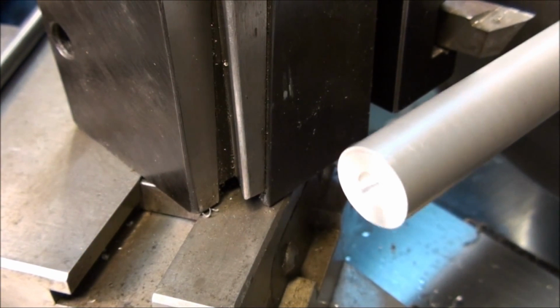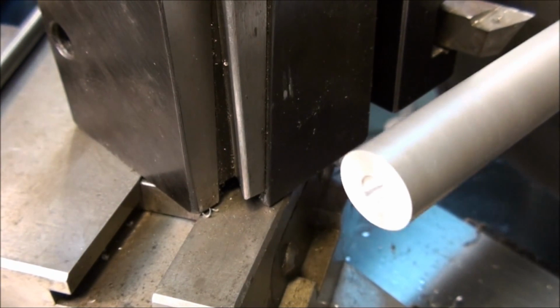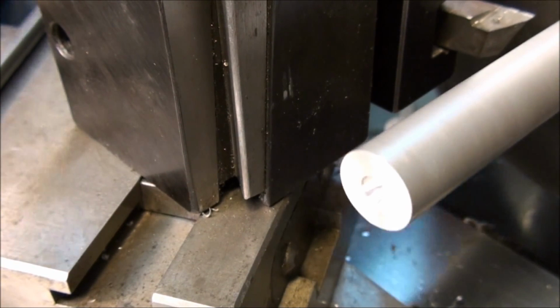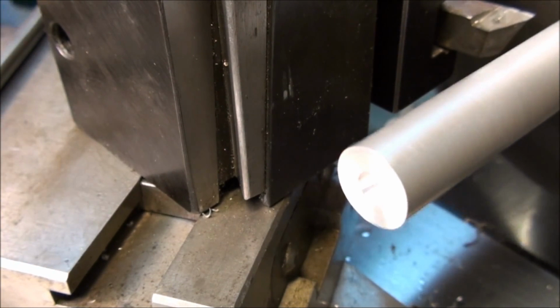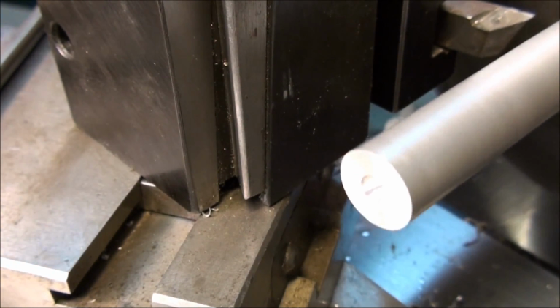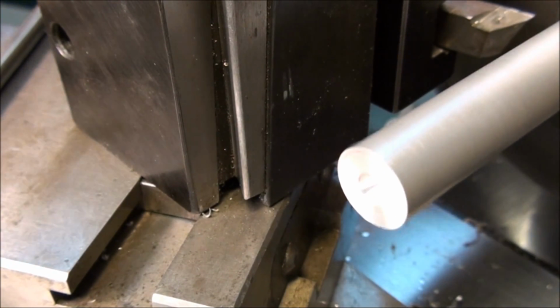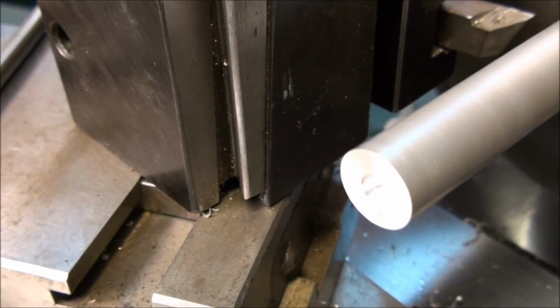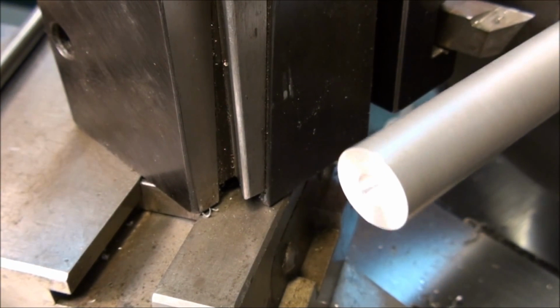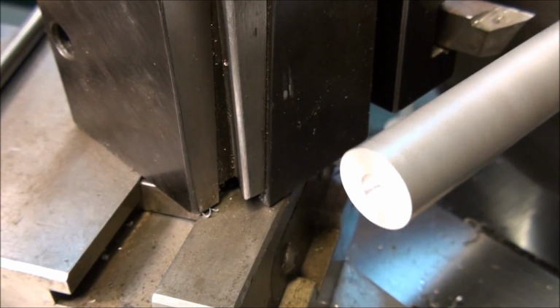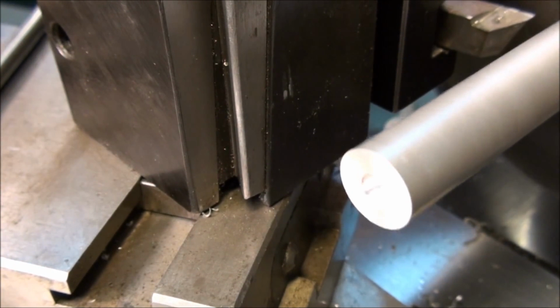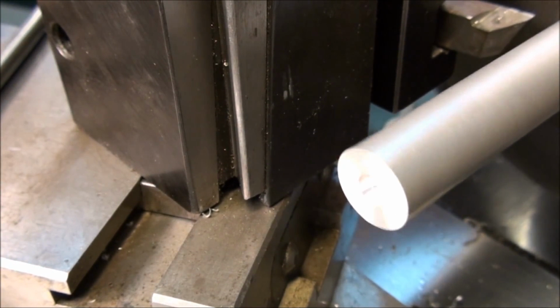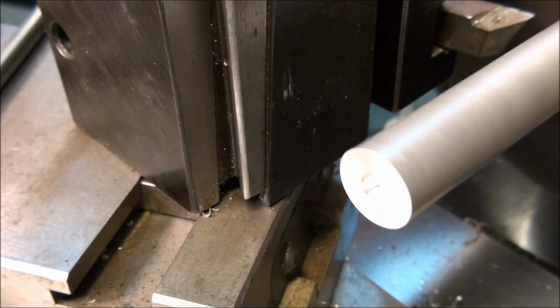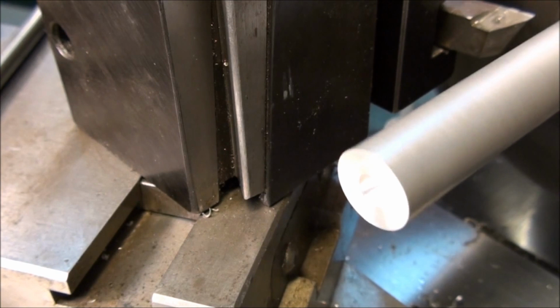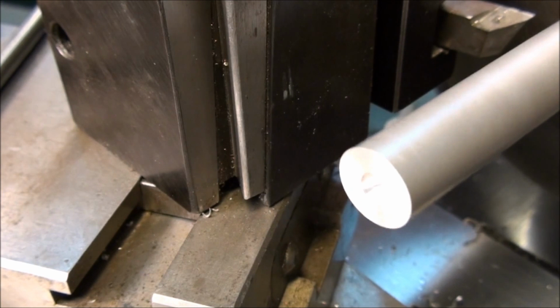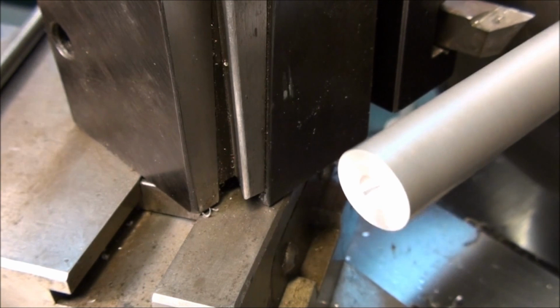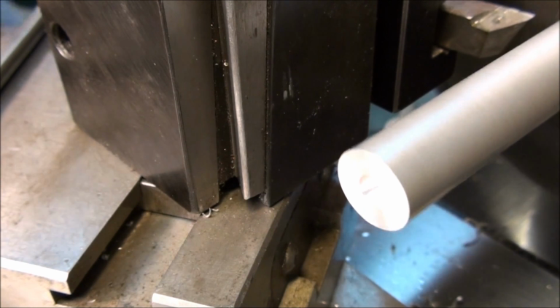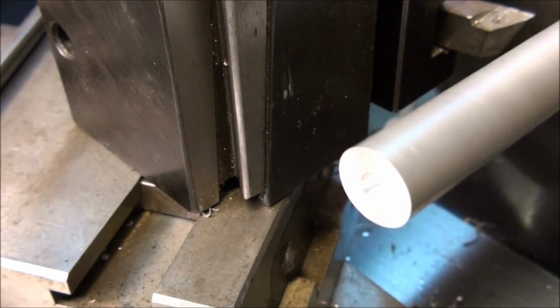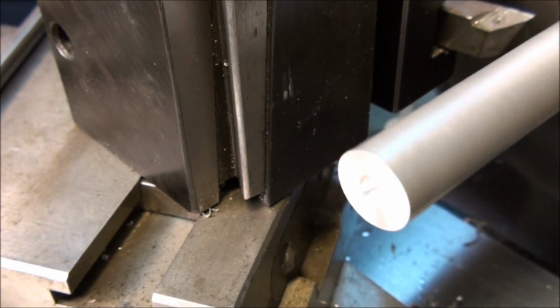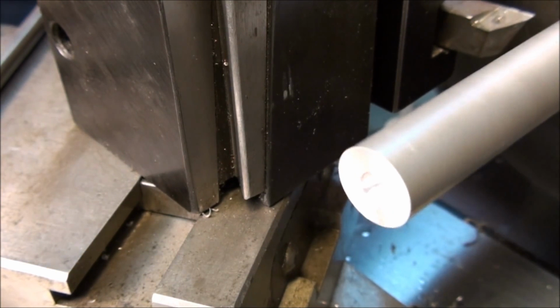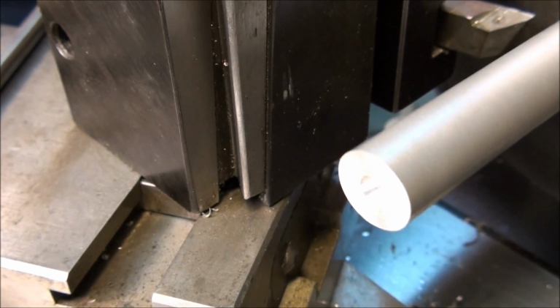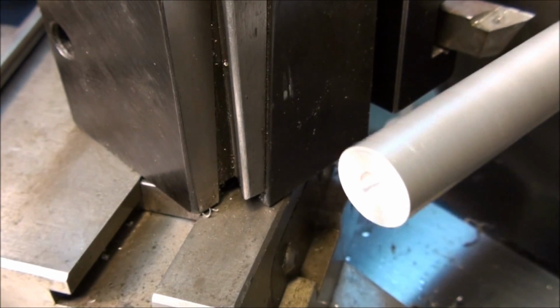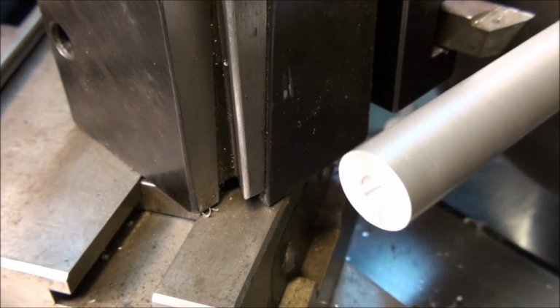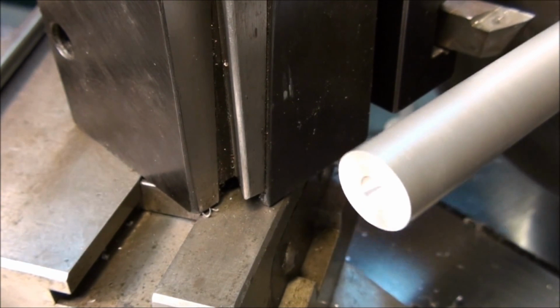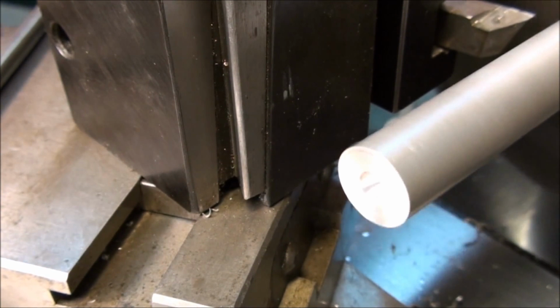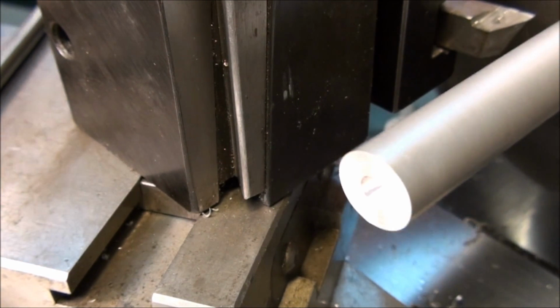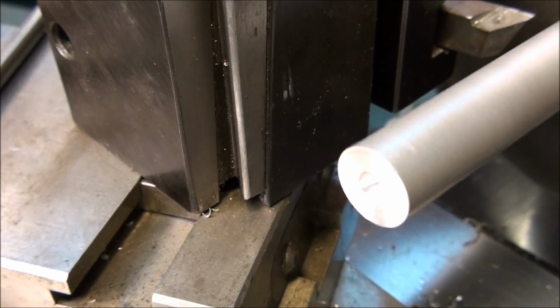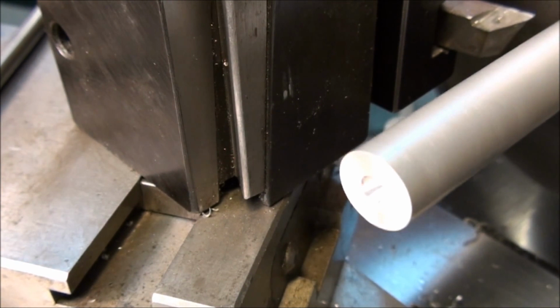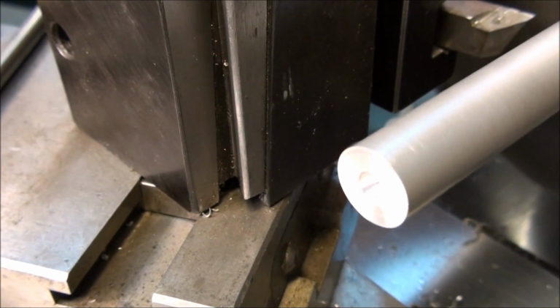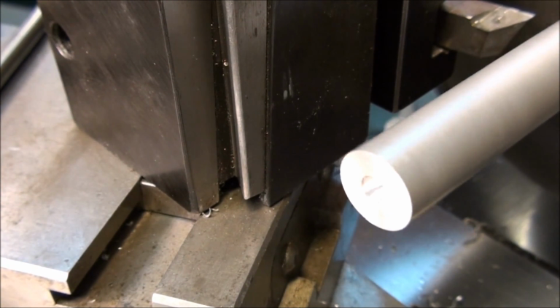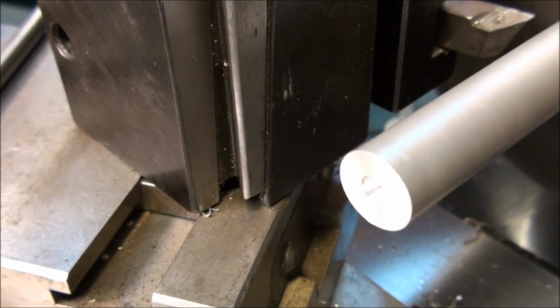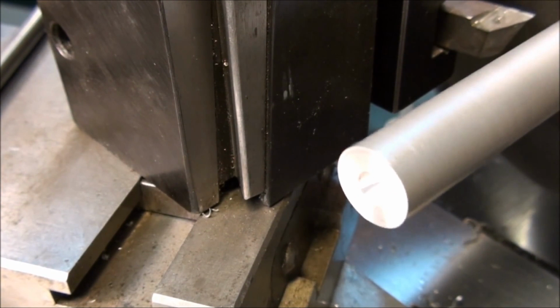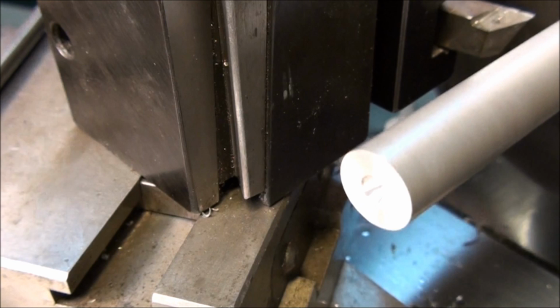That's about all there is to center drilling. Maybe next time we'll cover turning to a diameter. I'll see you then.